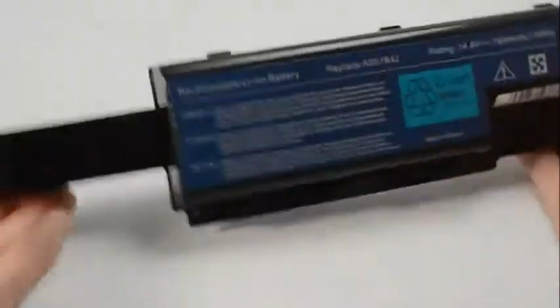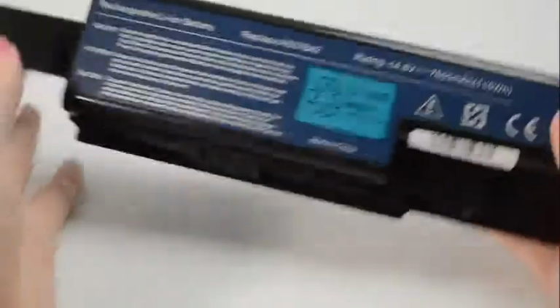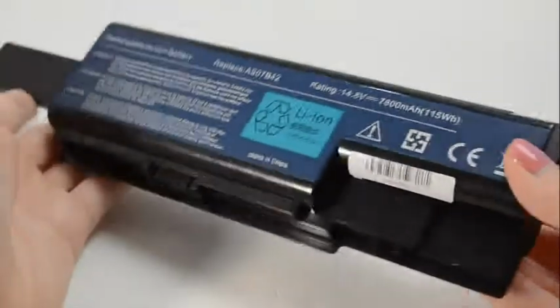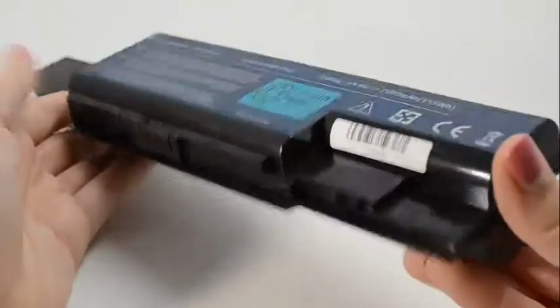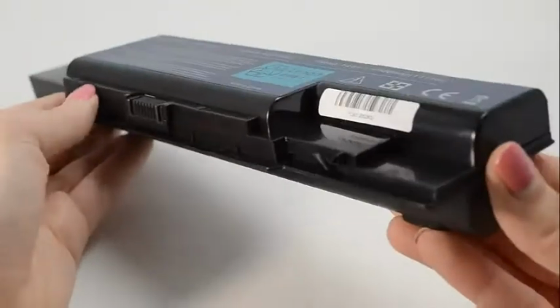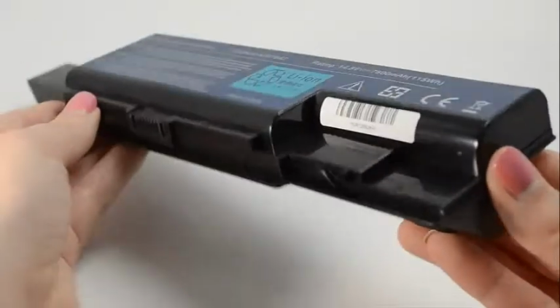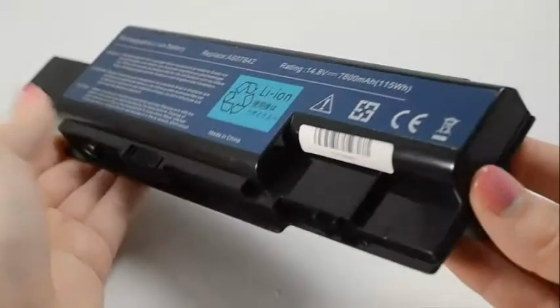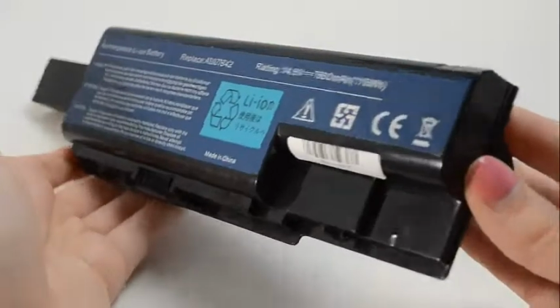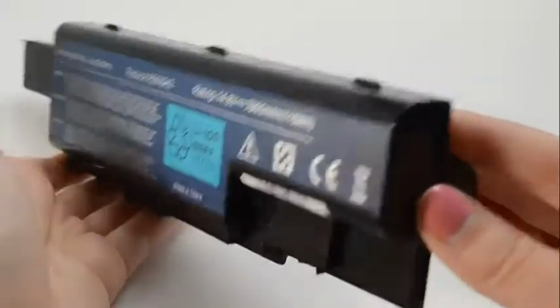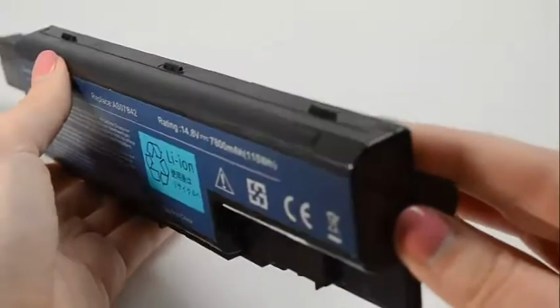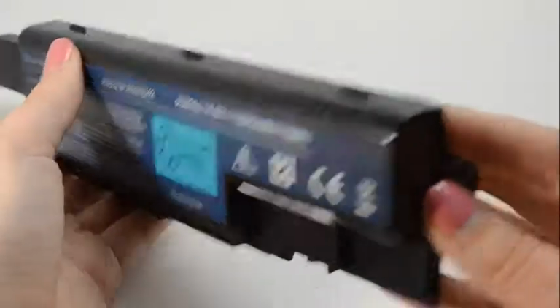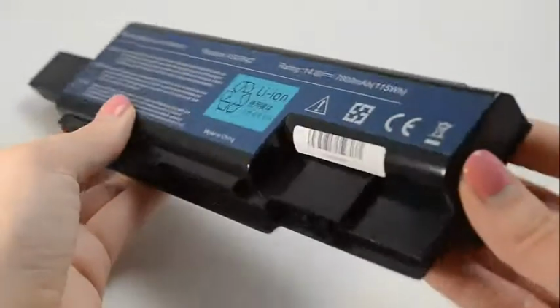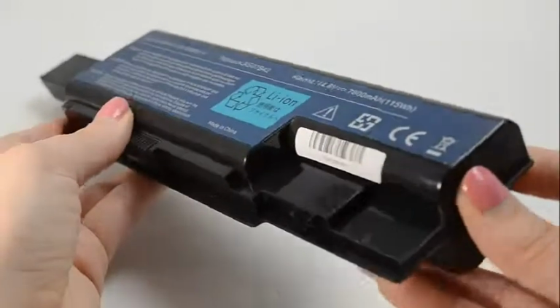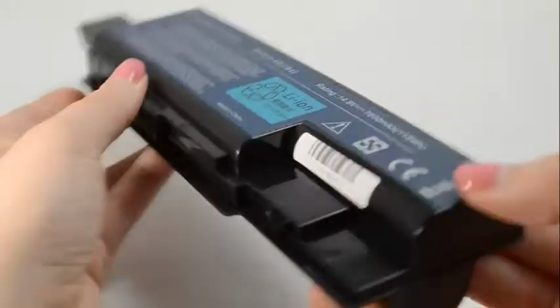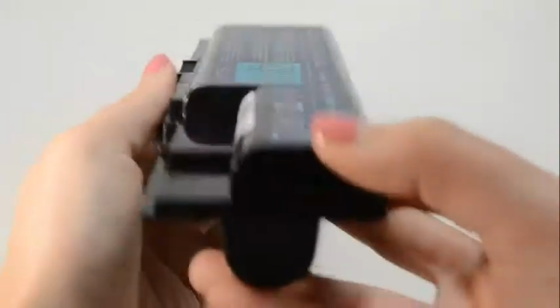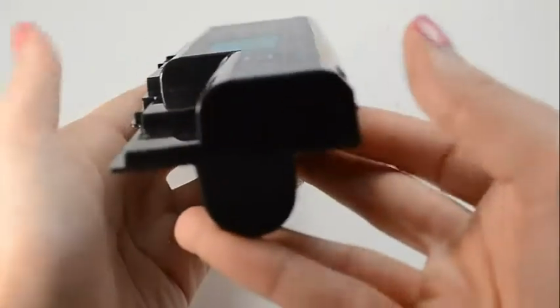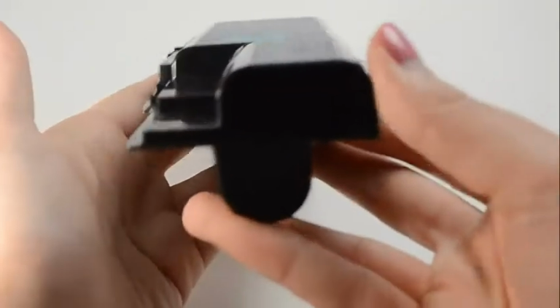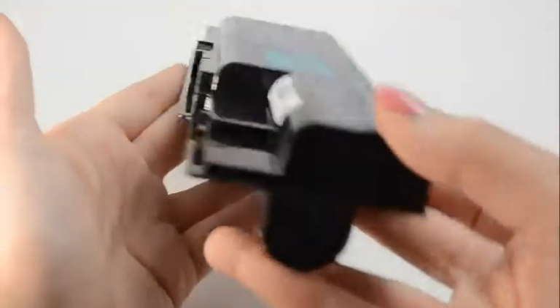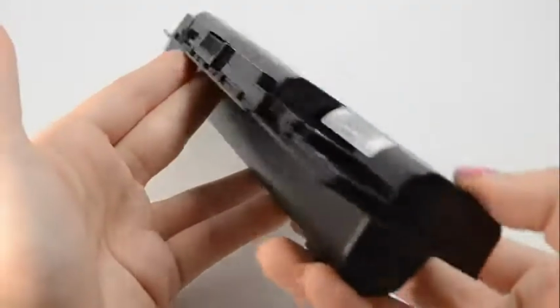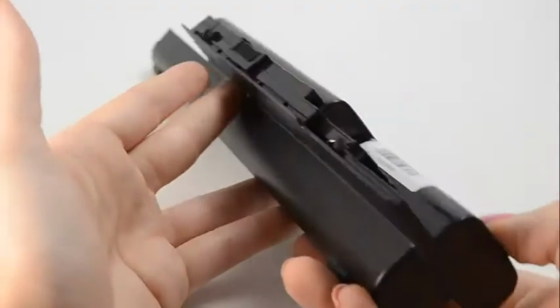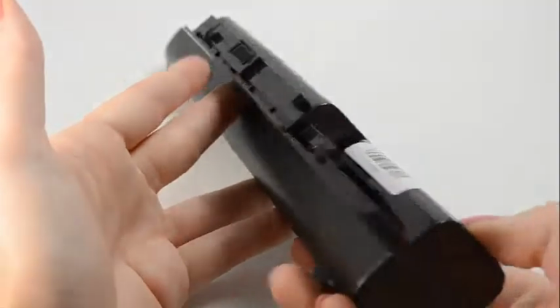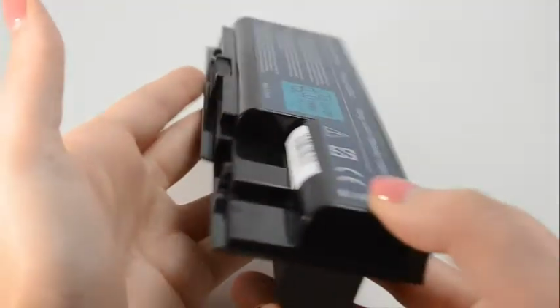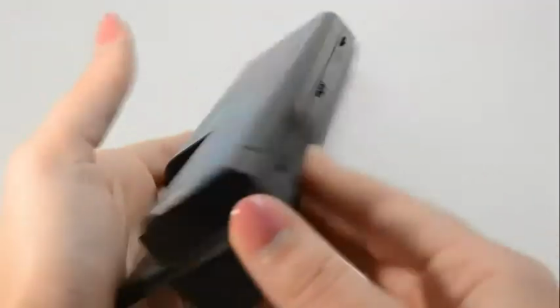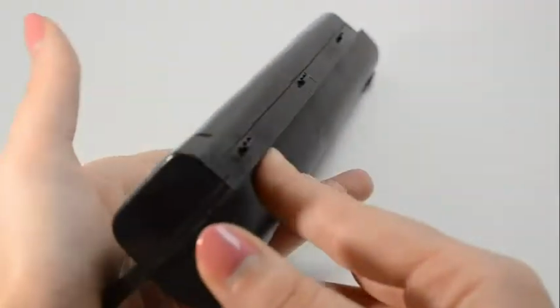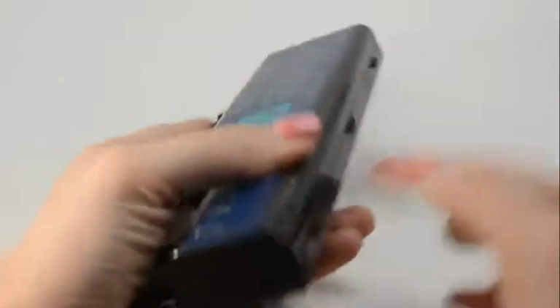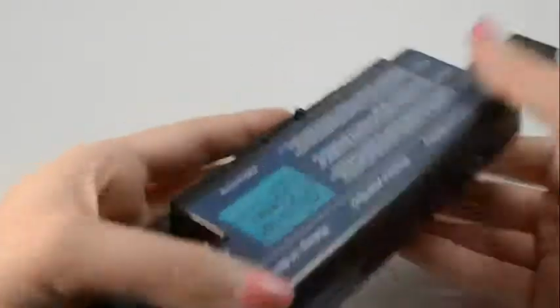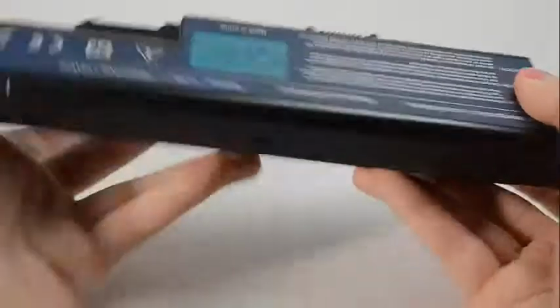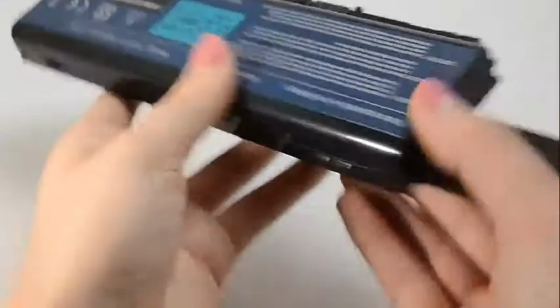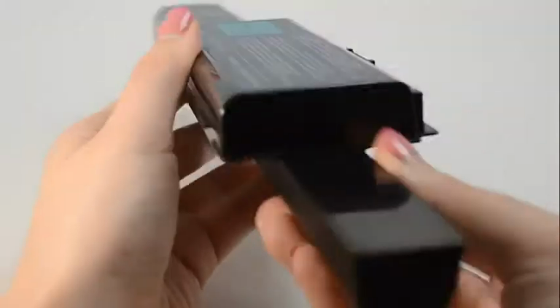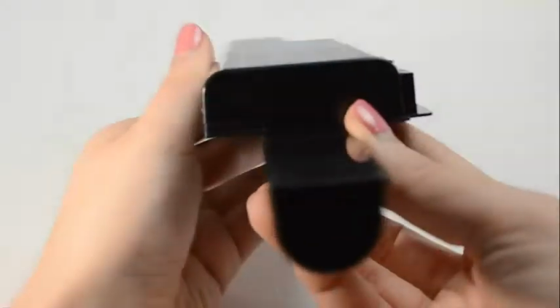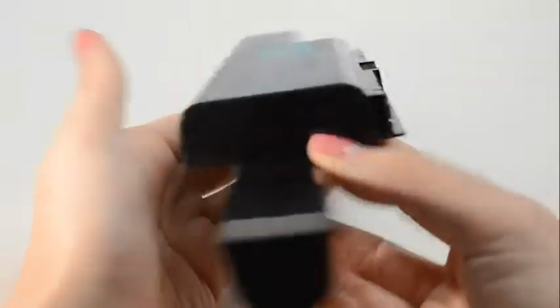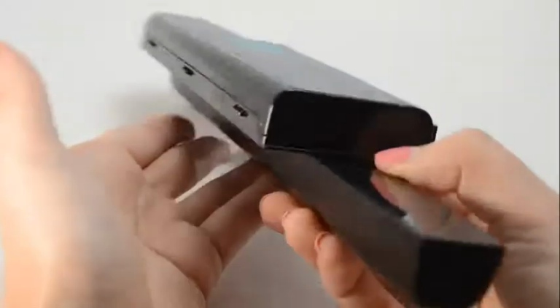All of our batteries are brand new with Samsung power cells, a Texas Instruments computer chip, and are never used or refurbished. All our batteries from Laptop Battery Express come with a 30-day money back guarantee and a full 12-month warranty.